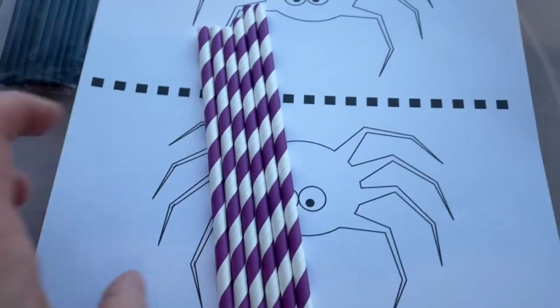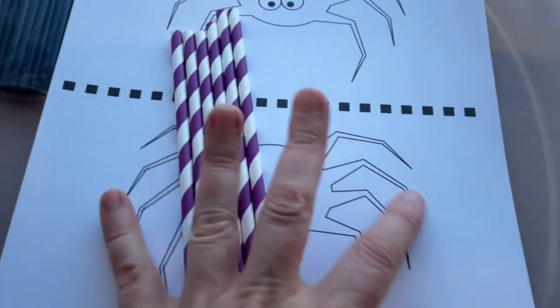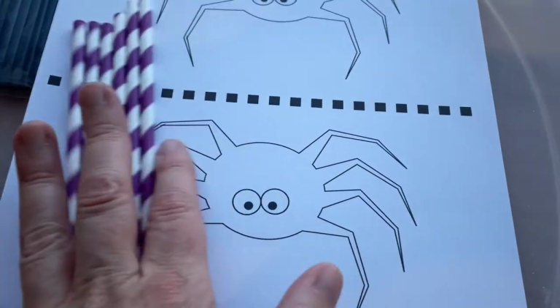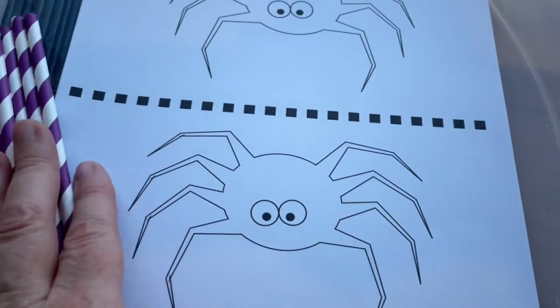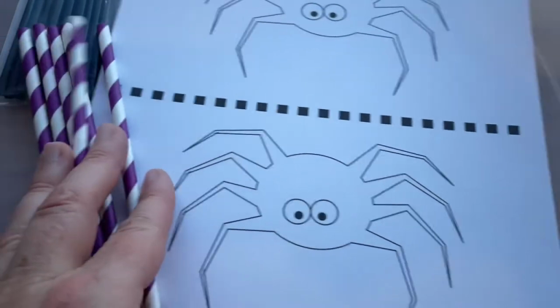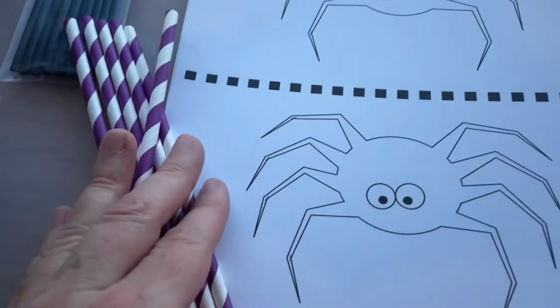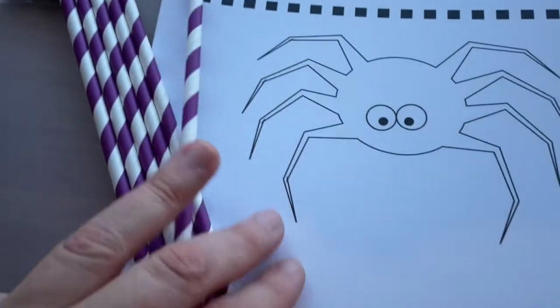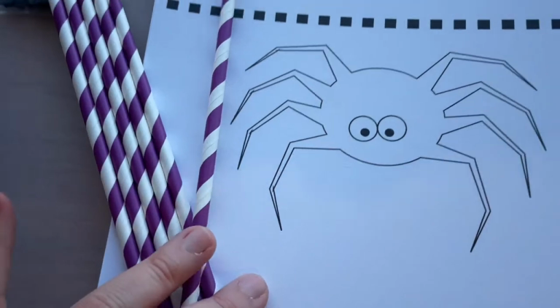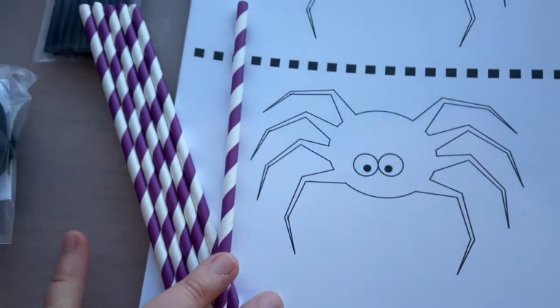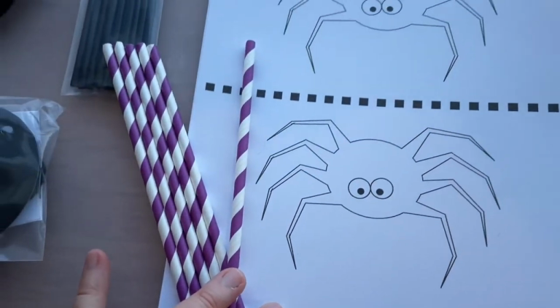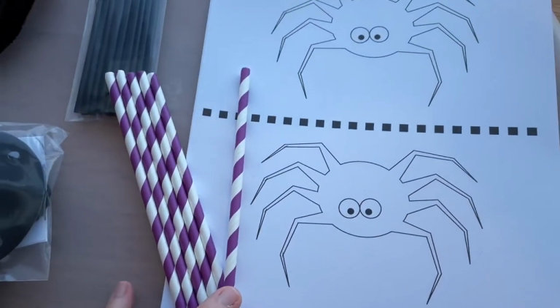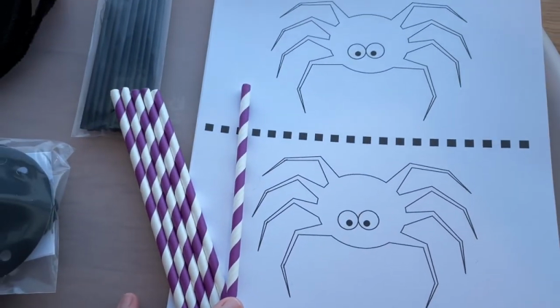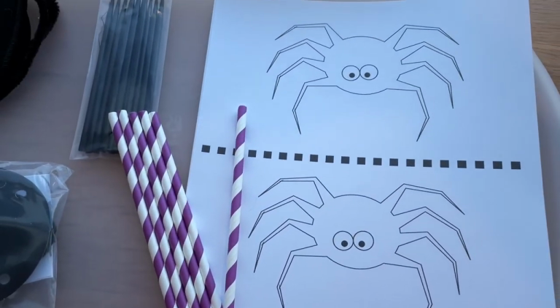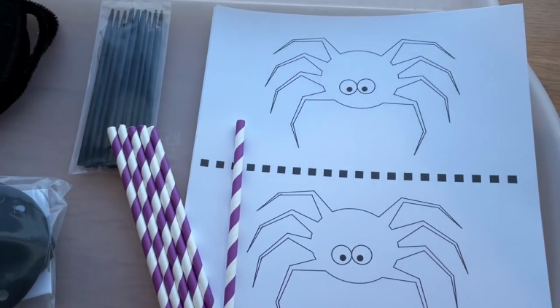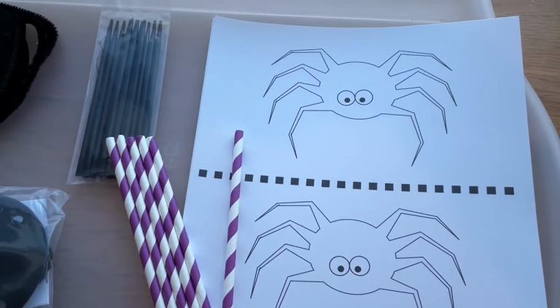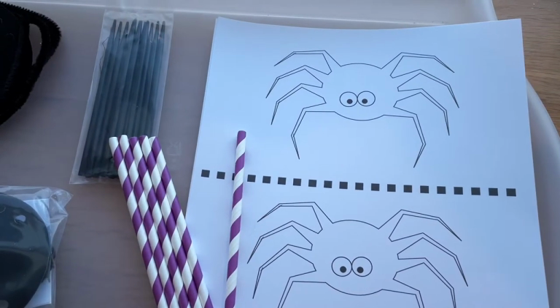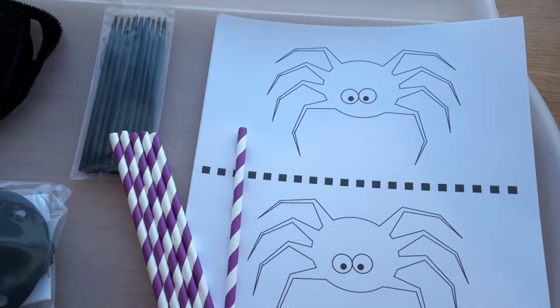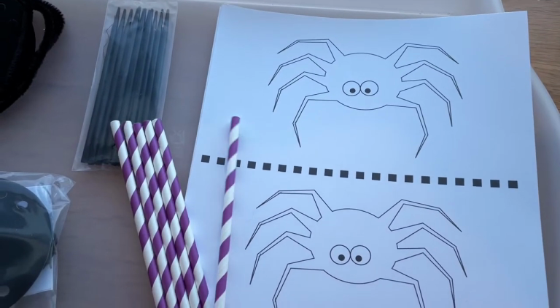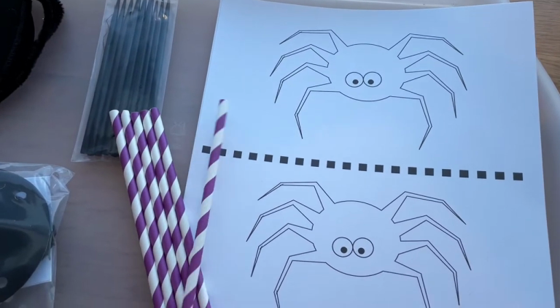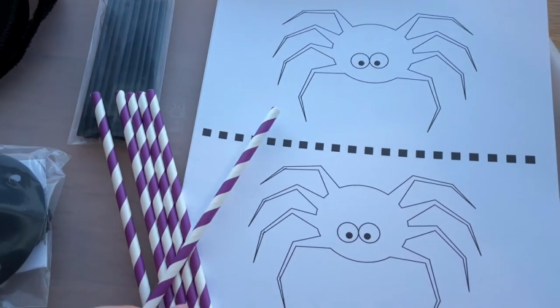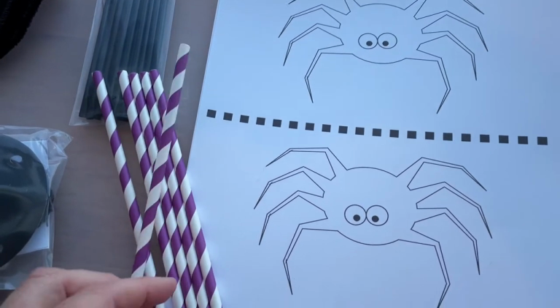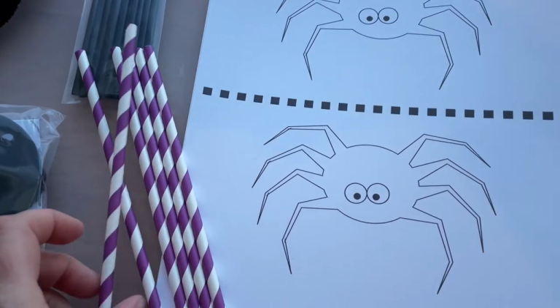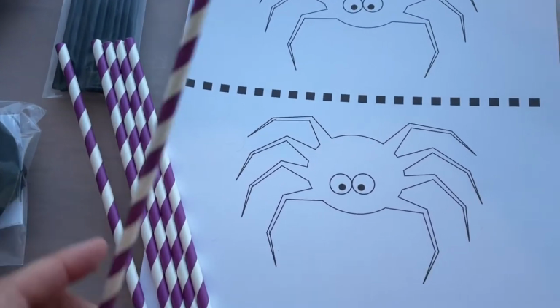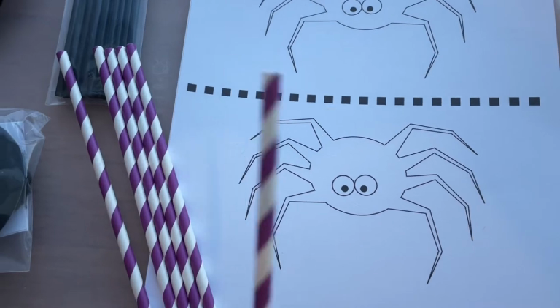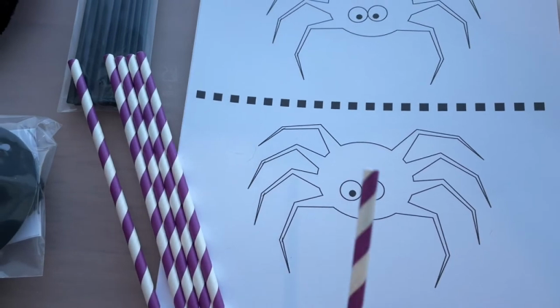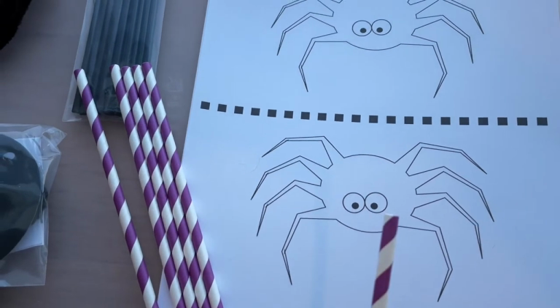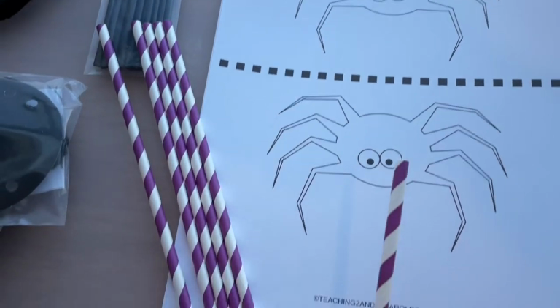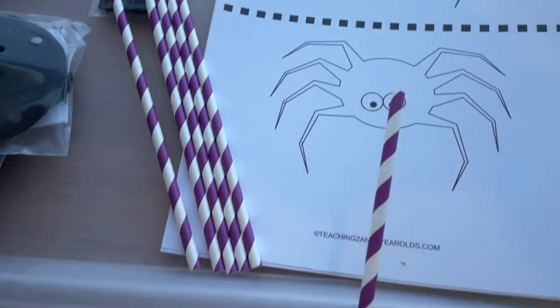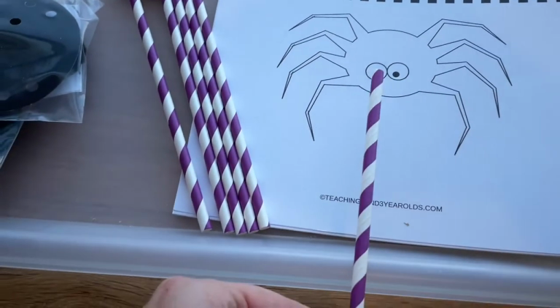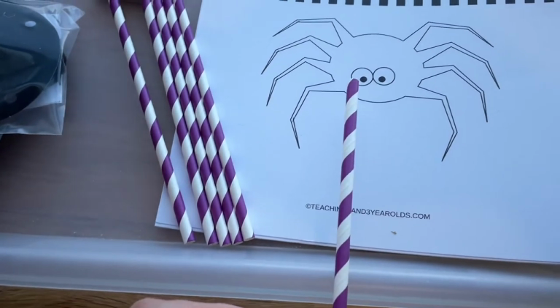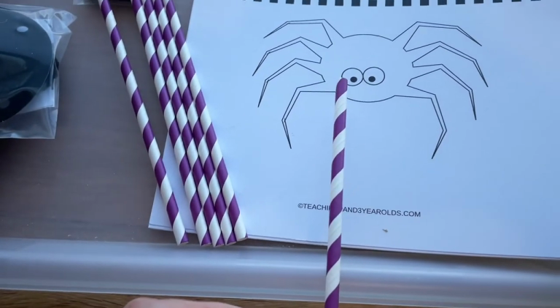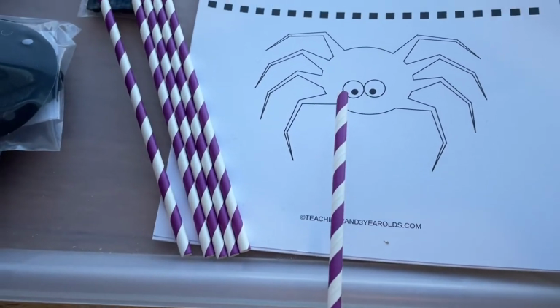We're going to make these spider props to go with our spider song that we'll be singing. And I think we're going to do some spin art with these spiders — put them in a salad spinner with some drops of paint and watch some cool designs get made.